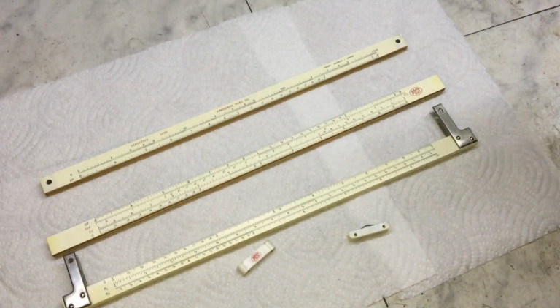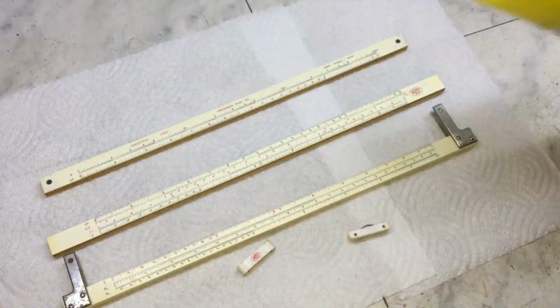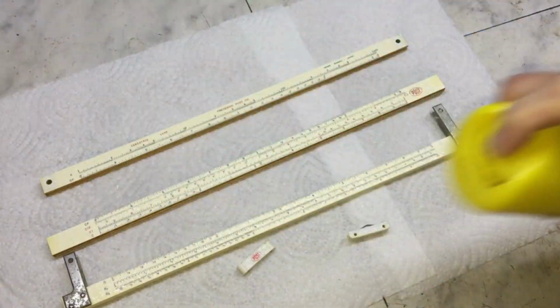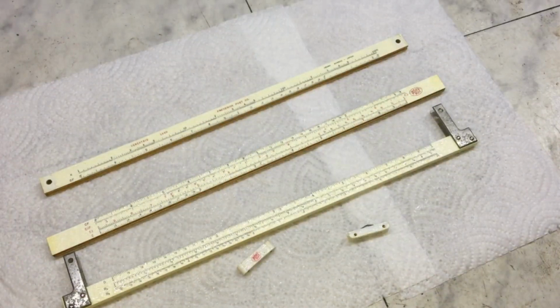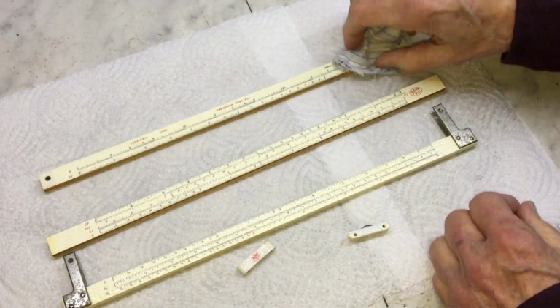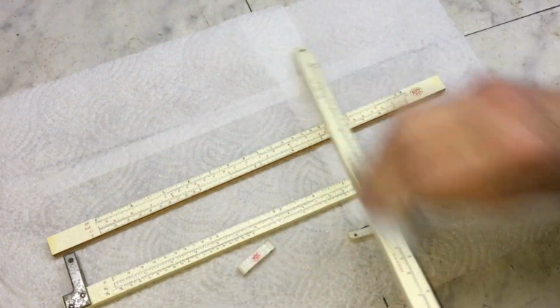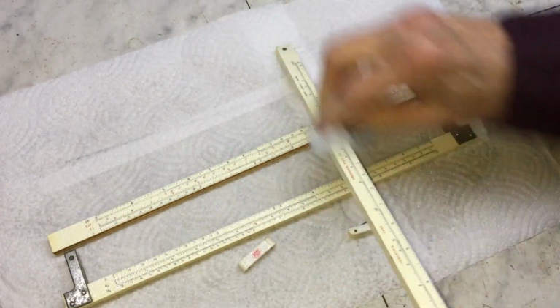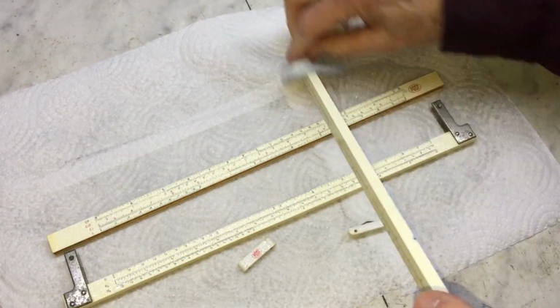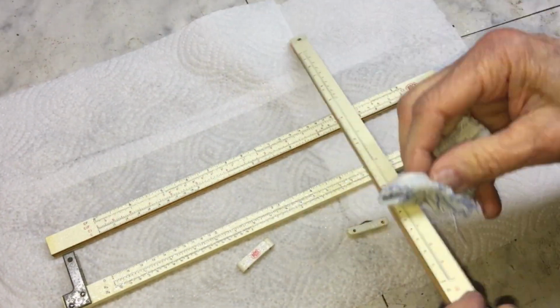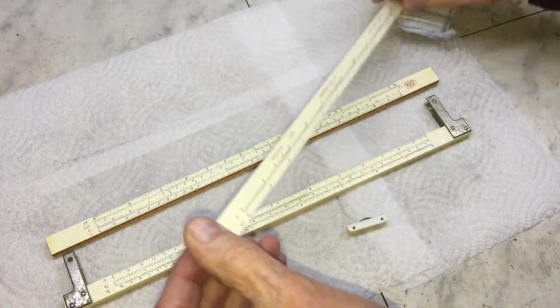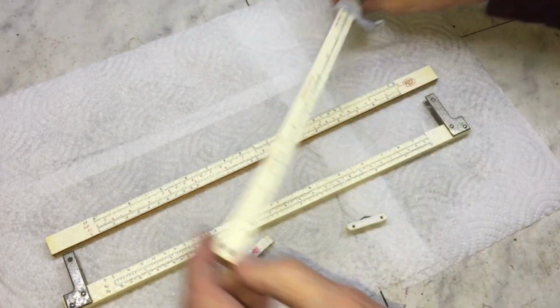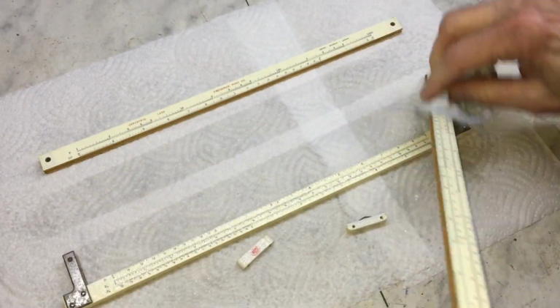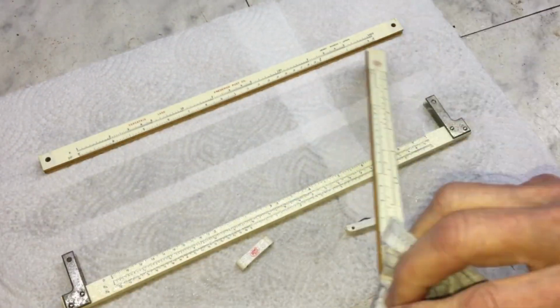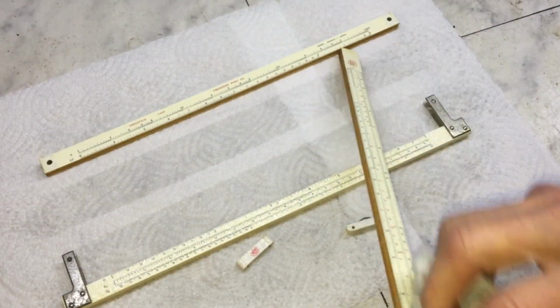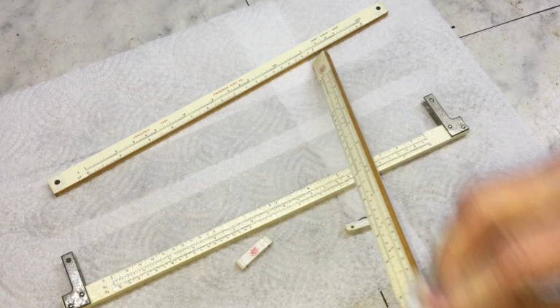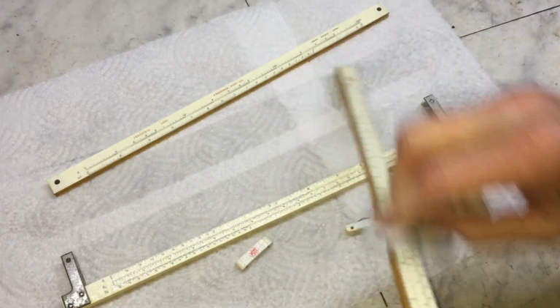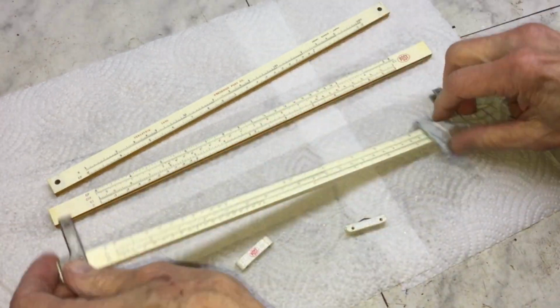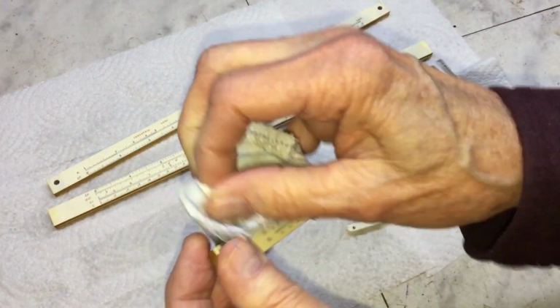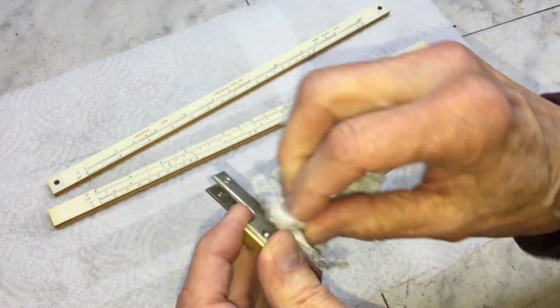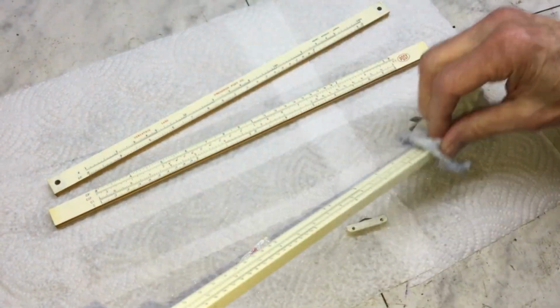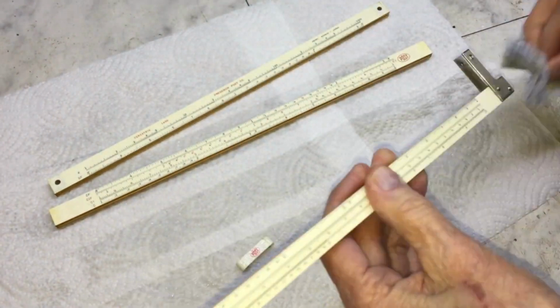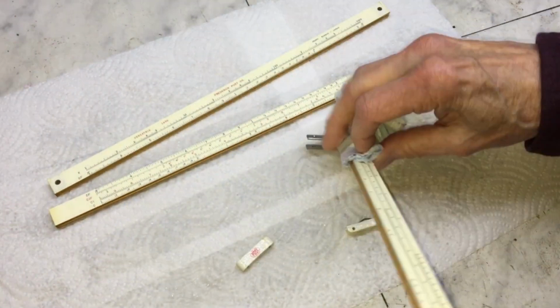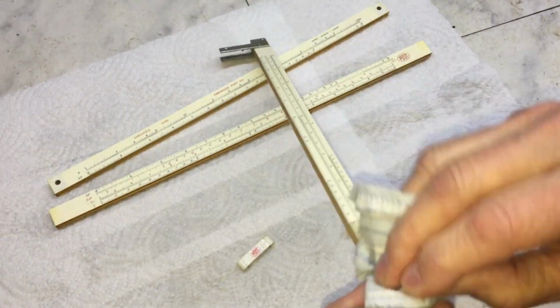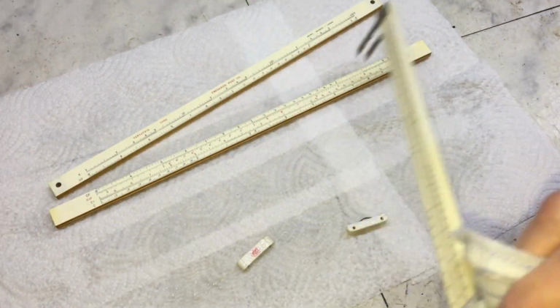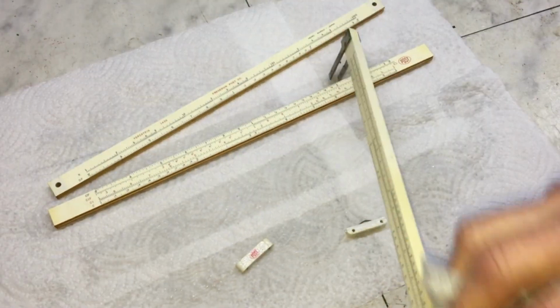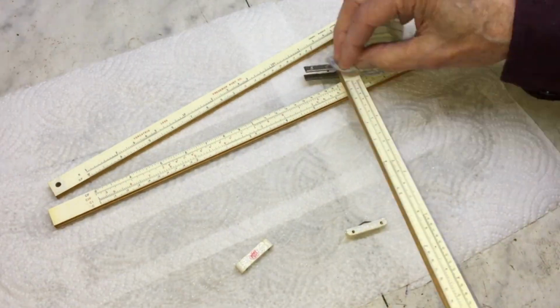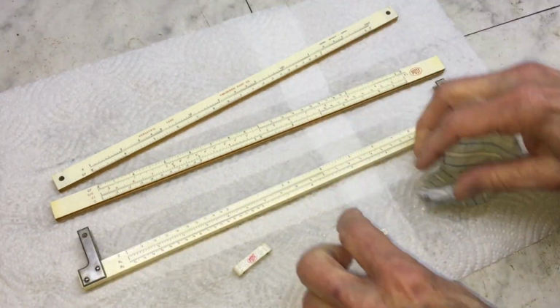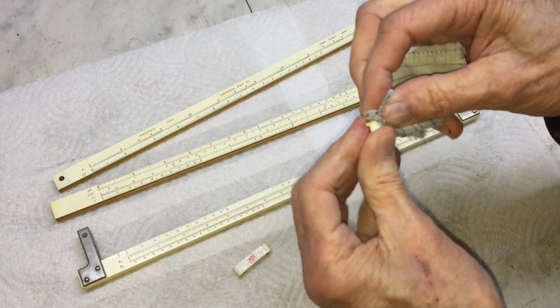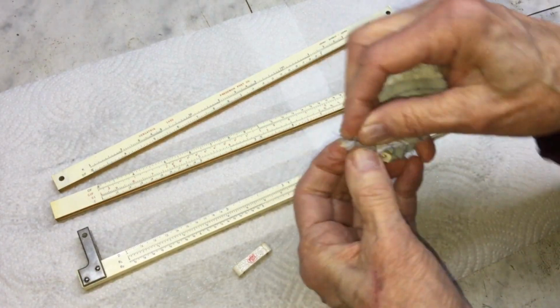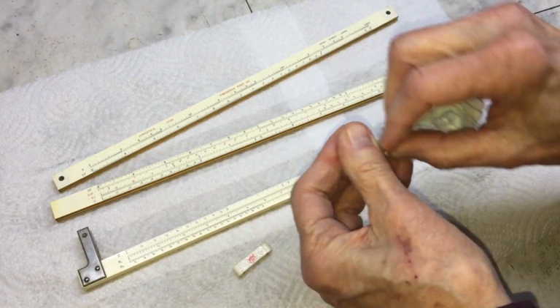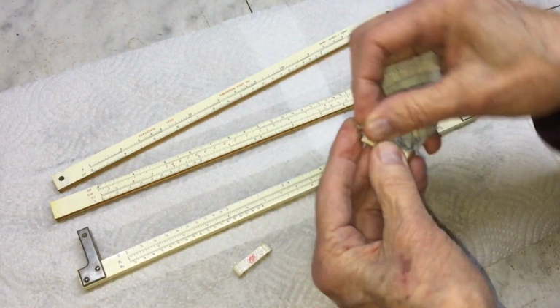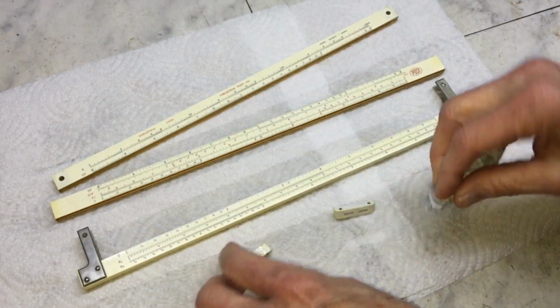Here I'm using some Lemon Pledge to put a protective coat on the slide rule — it makes it smell good too. I mean, come on, who among us hasn't wanted to smell their slide rule occasionally.